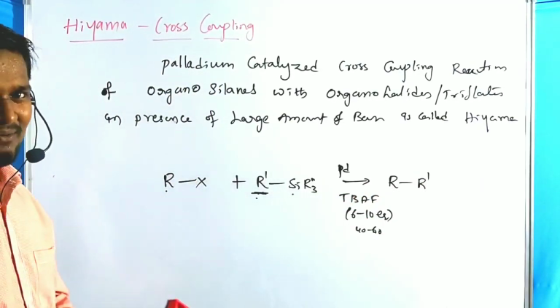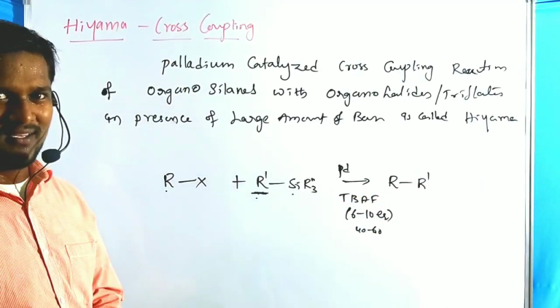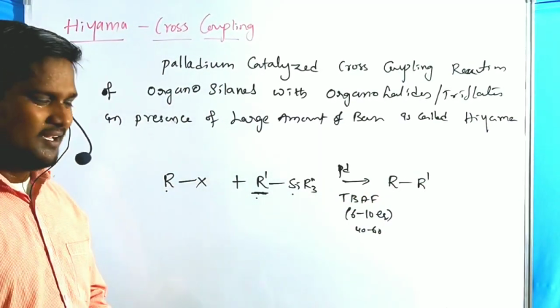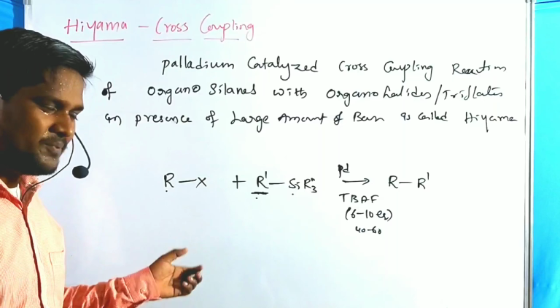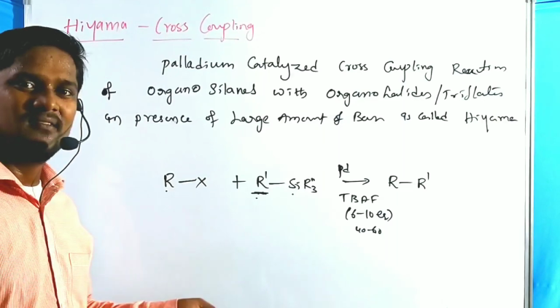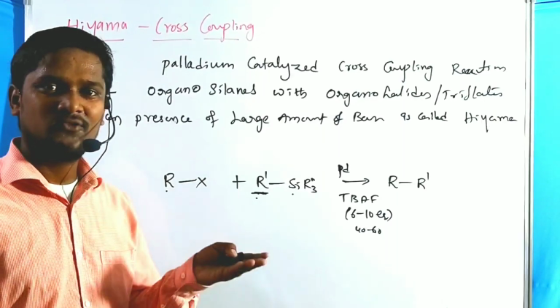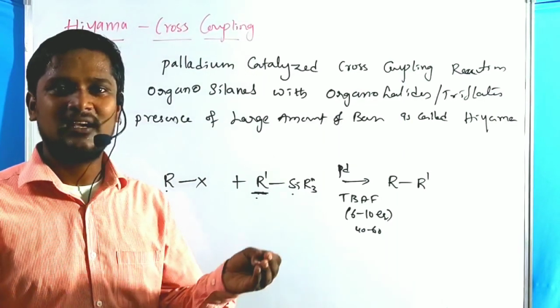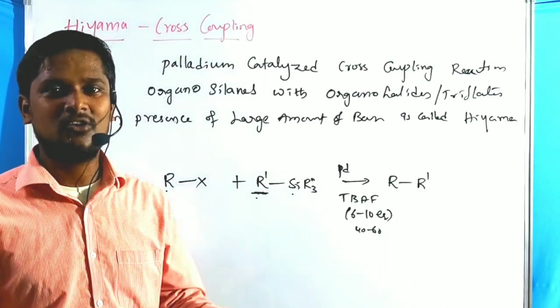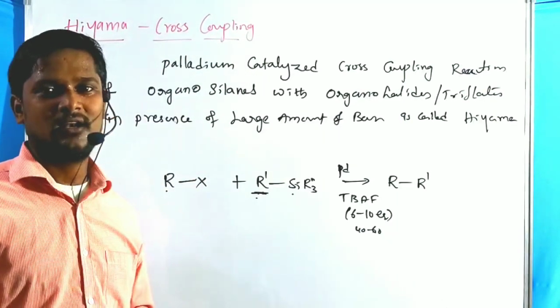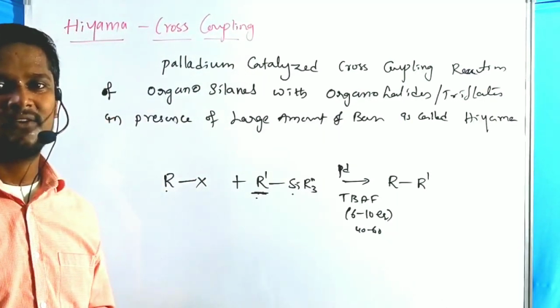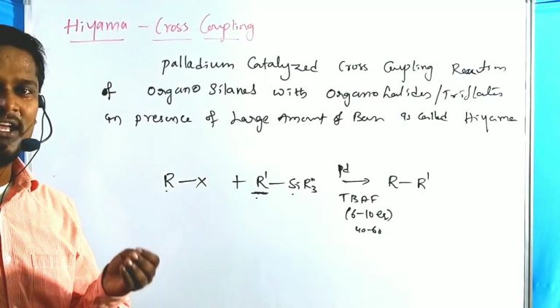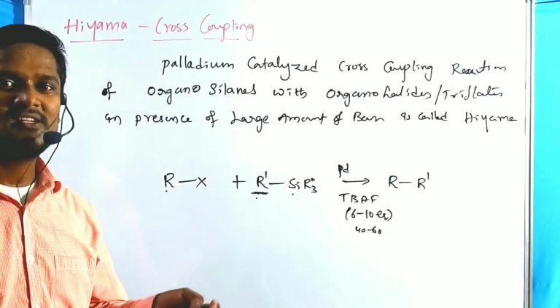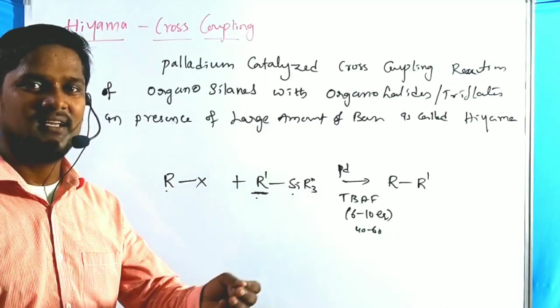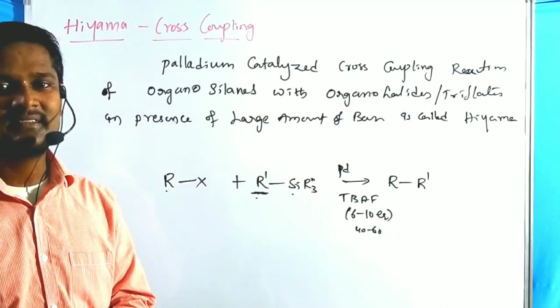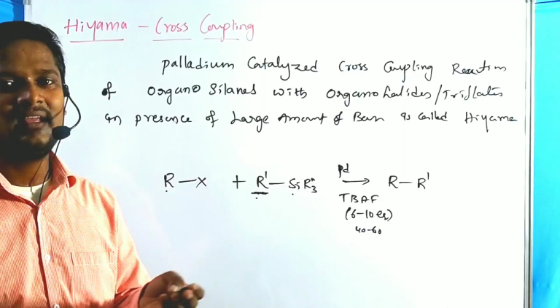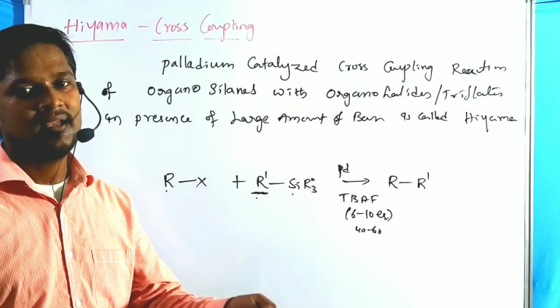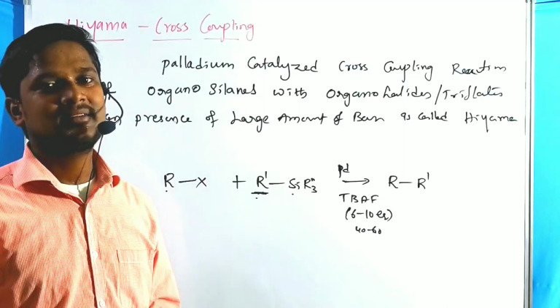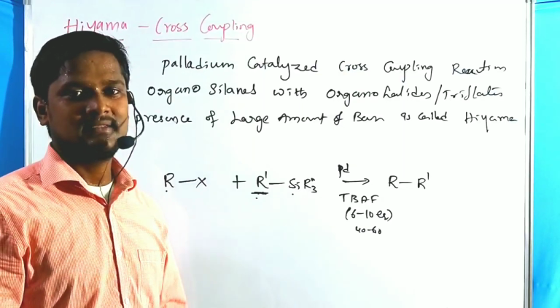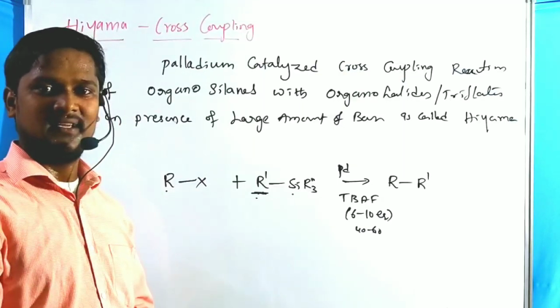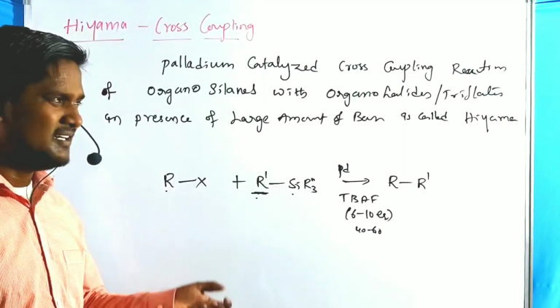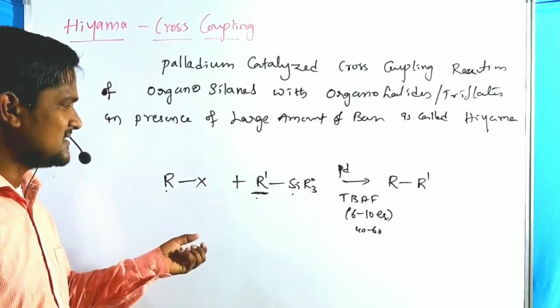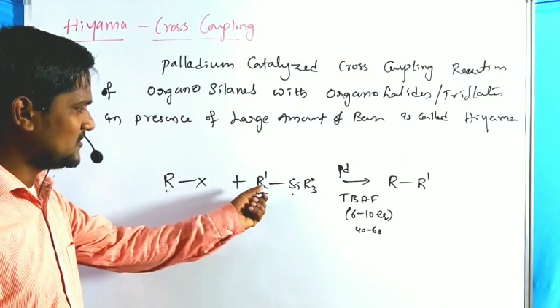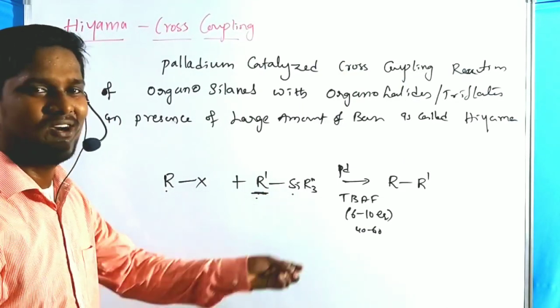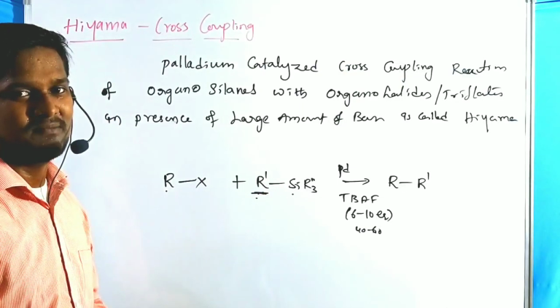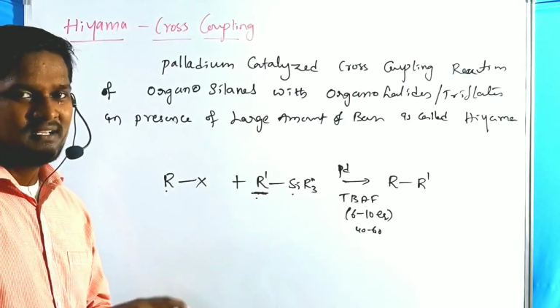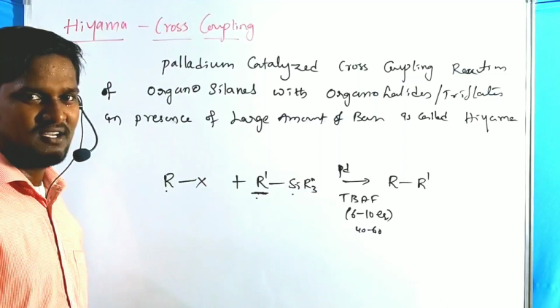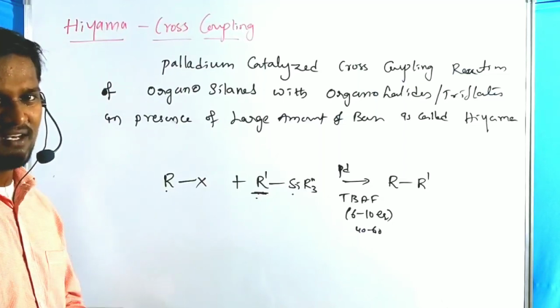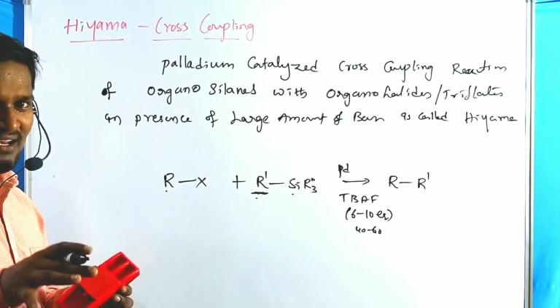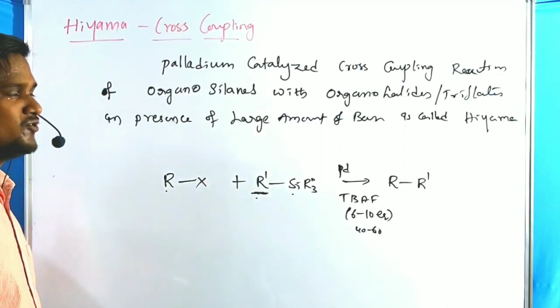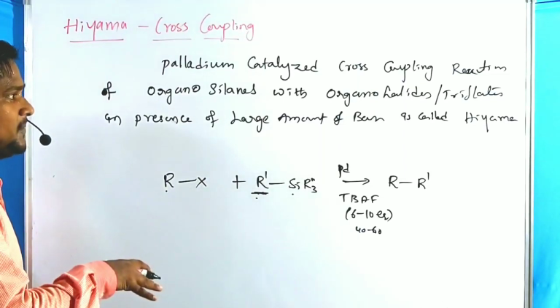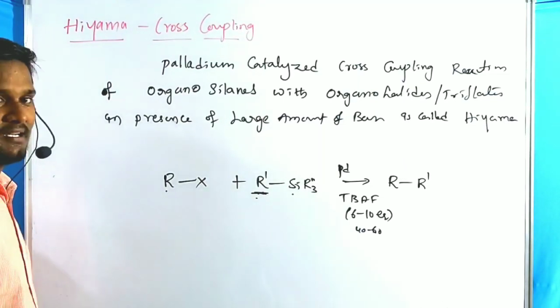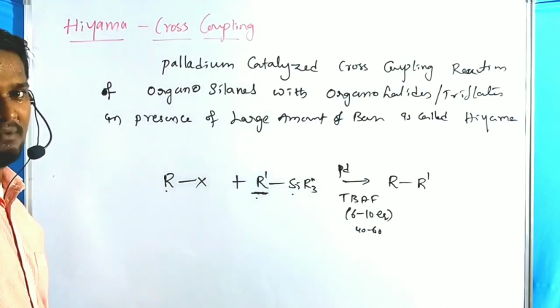In previous reactions, organoboron reagents are used in Suzuki, zinc reagents in Negishi, and stannous reagents in Stille. In the Hiyama reaction, silicon reagents are used. But these reactions are less used in palladium-catalyzed chemistry.